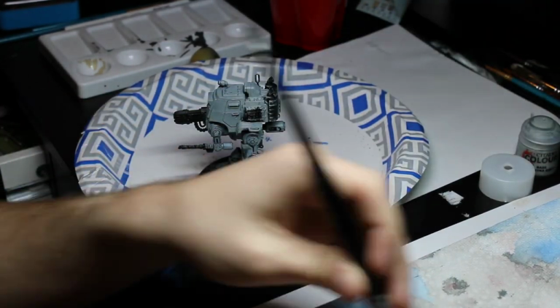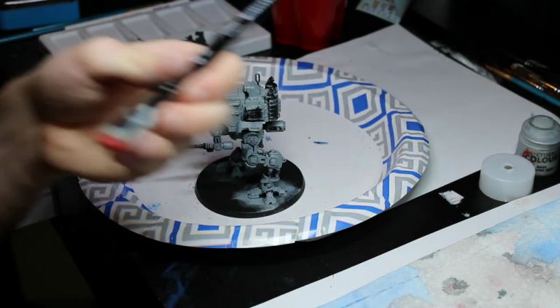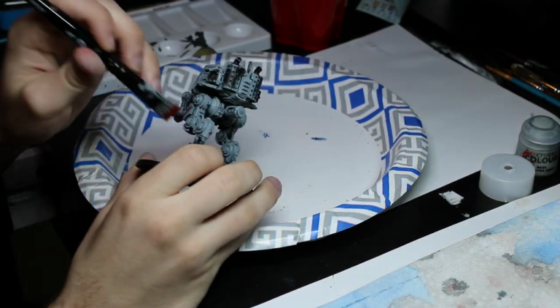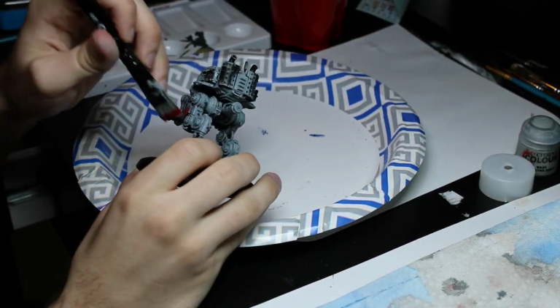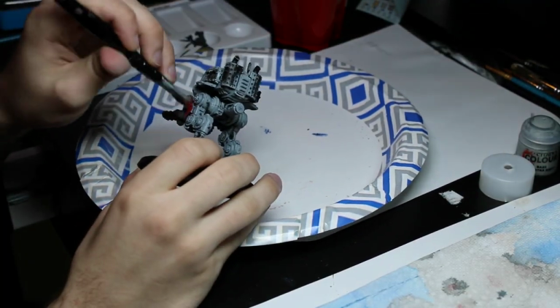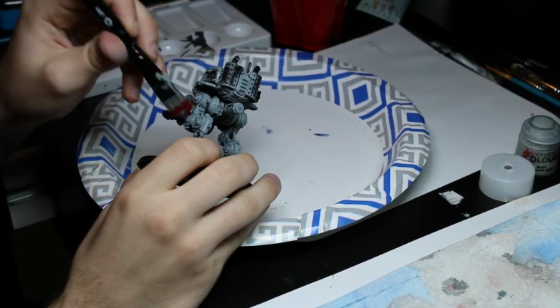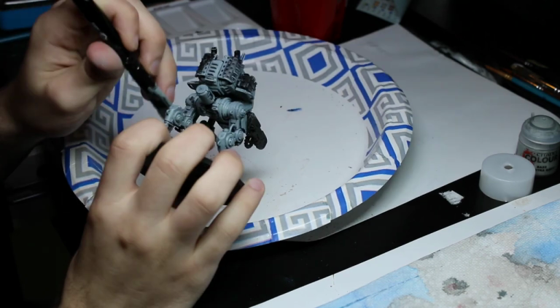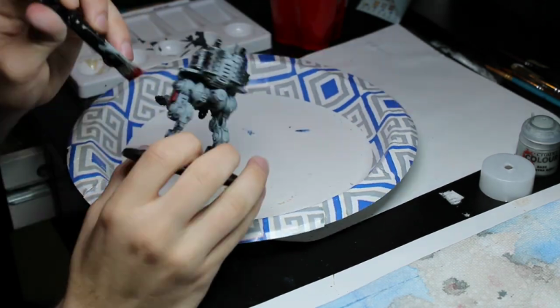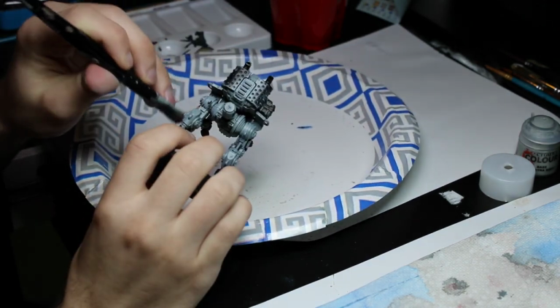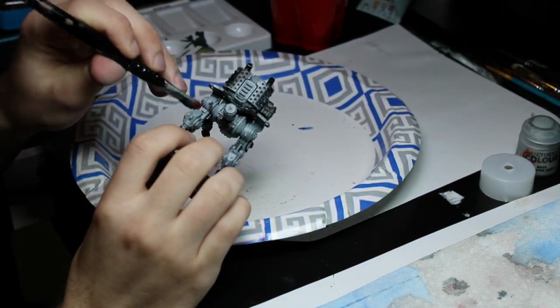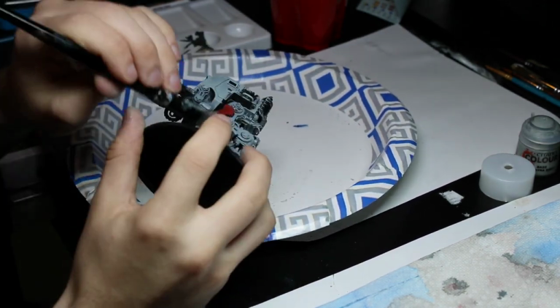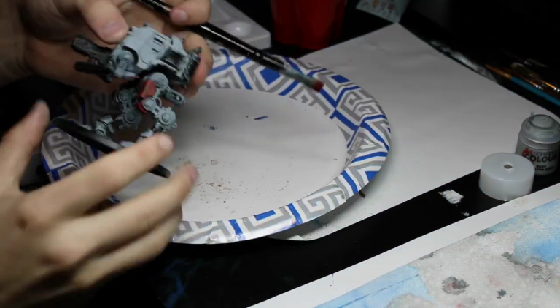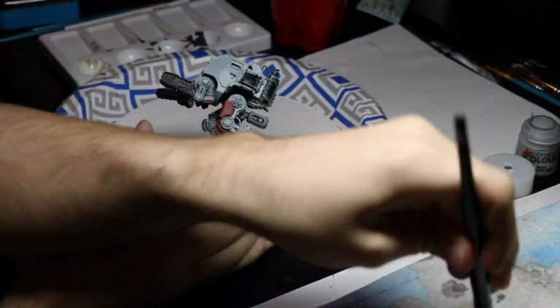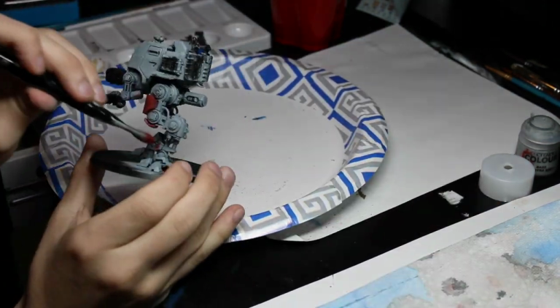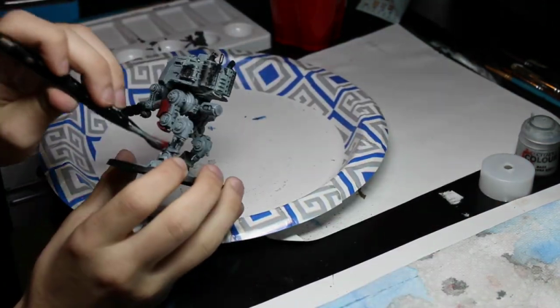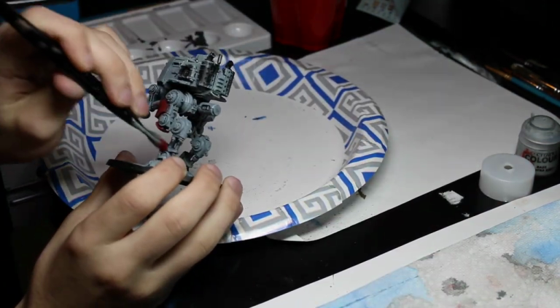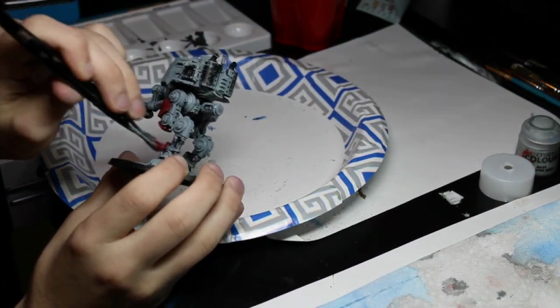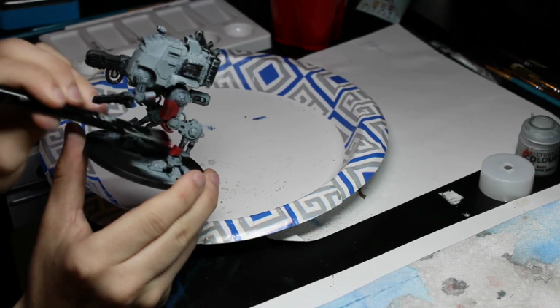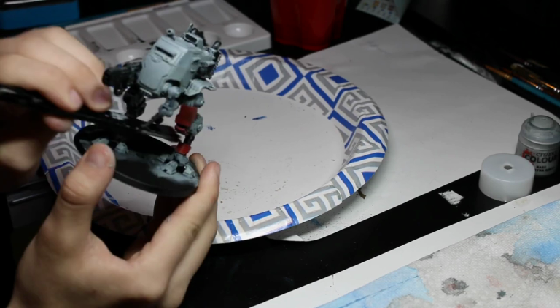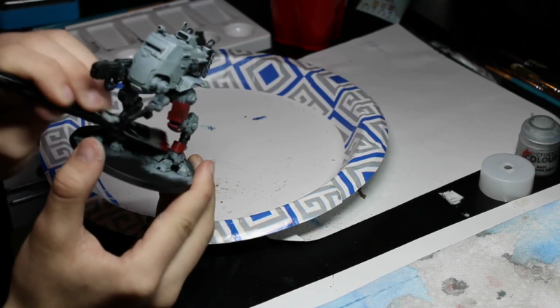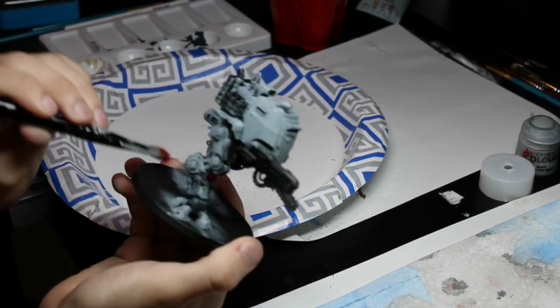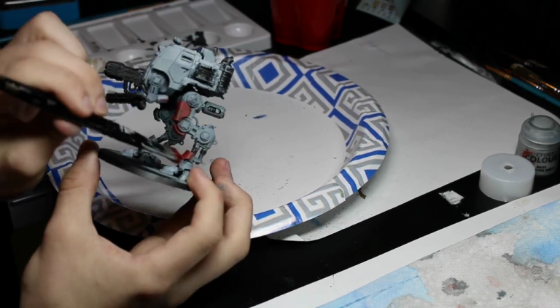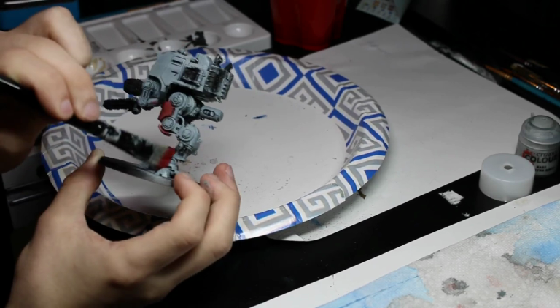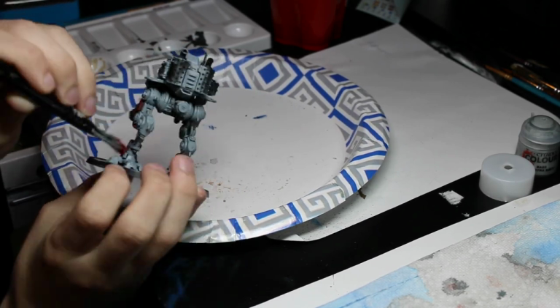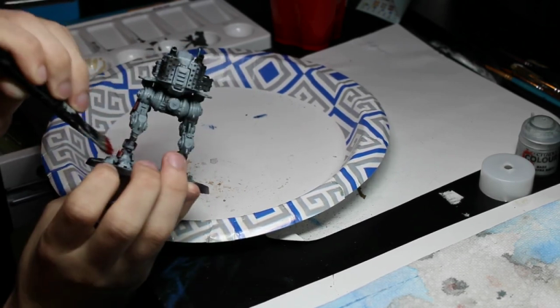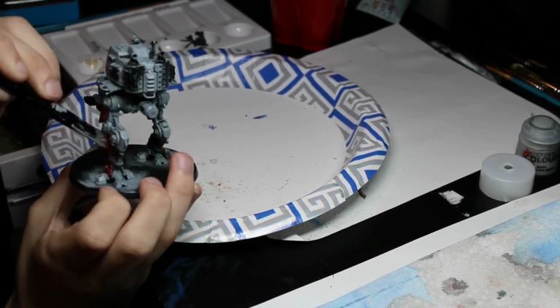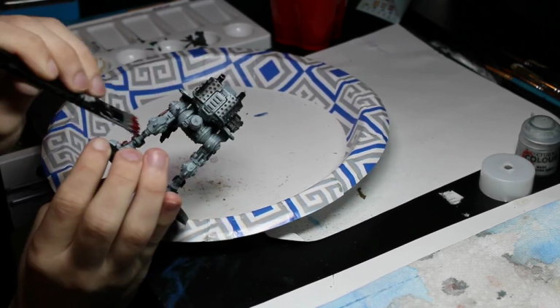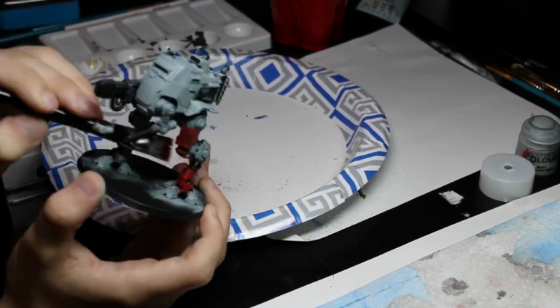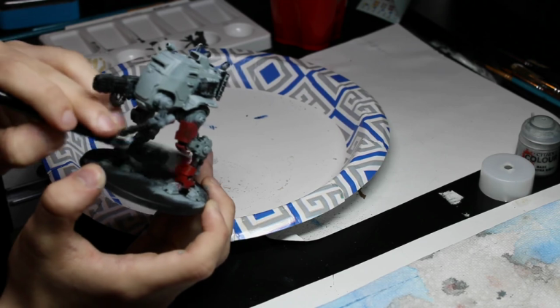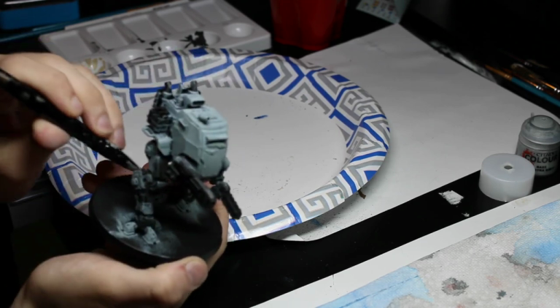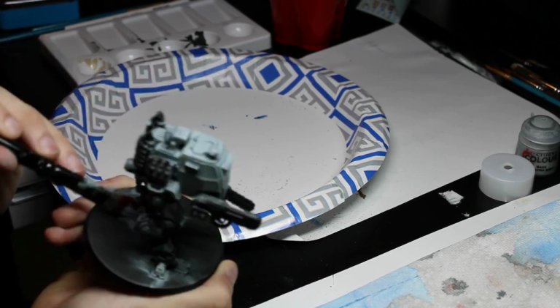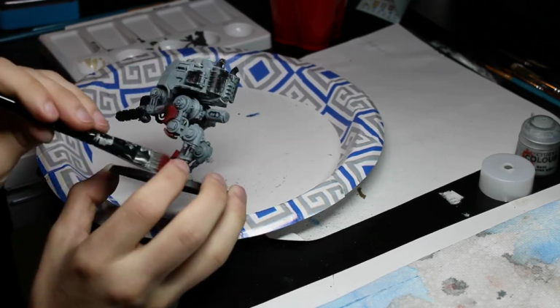After the gray was done, I then painted the leg armor and certain other aspects of the Sentinel to give it a red accent by using Mephiston Red and dry brushing it. And then once I was done dry brushing it, I went back over with Celestial Grey to fix any mistakes I made with the red.